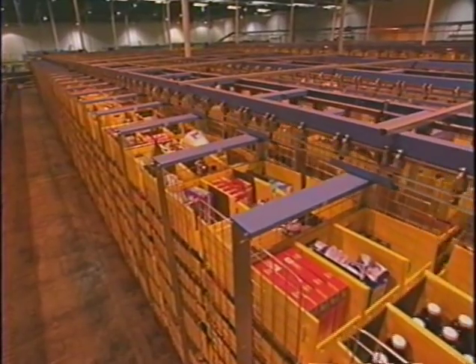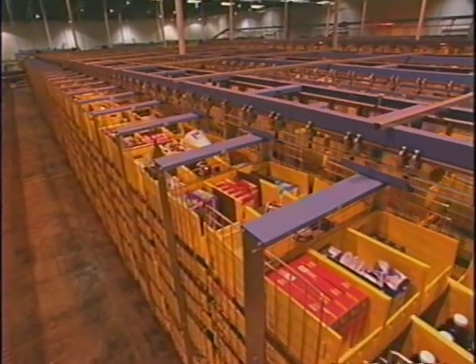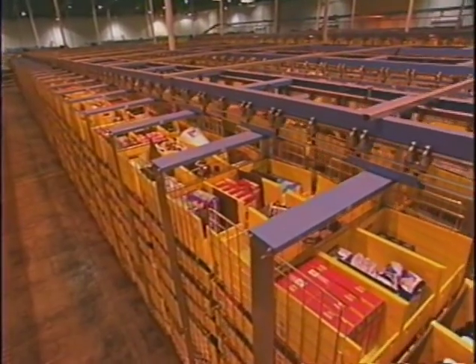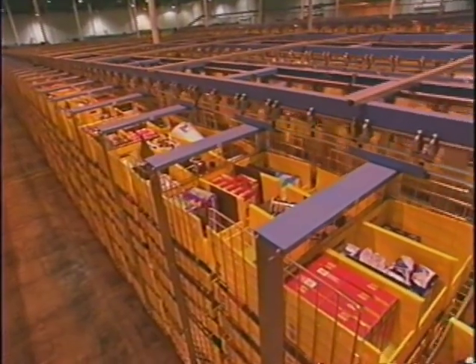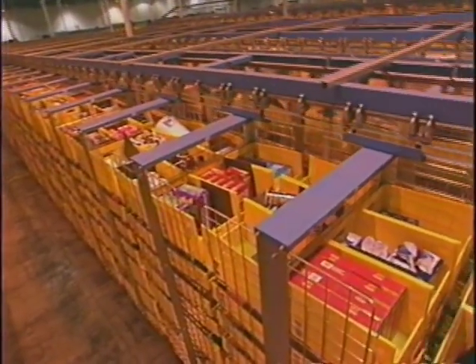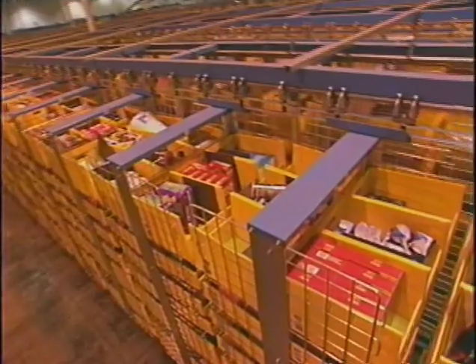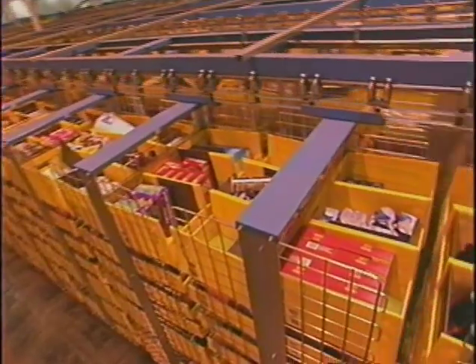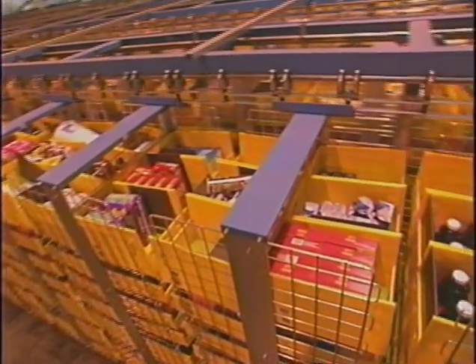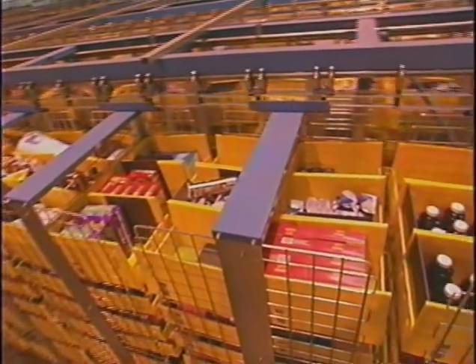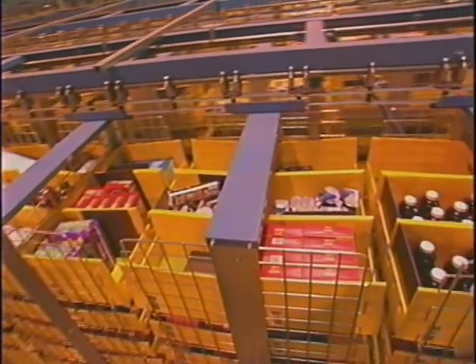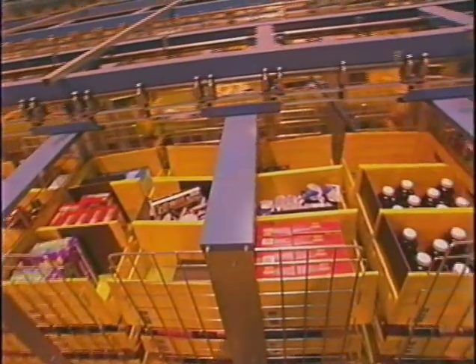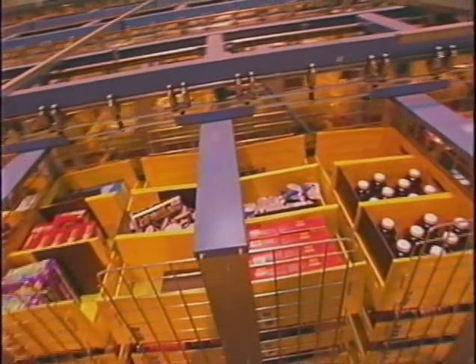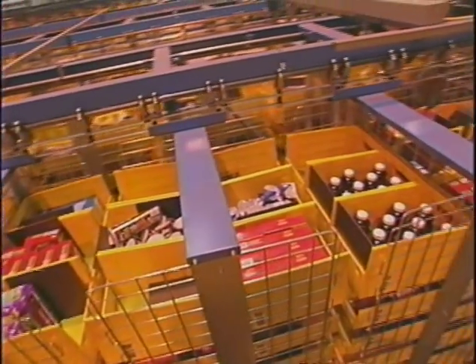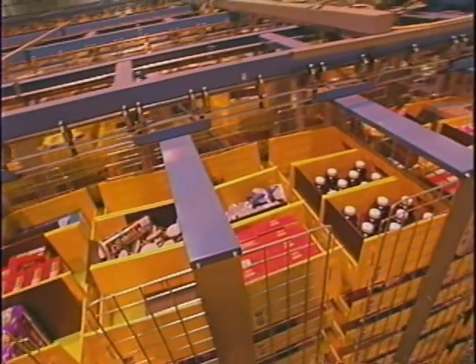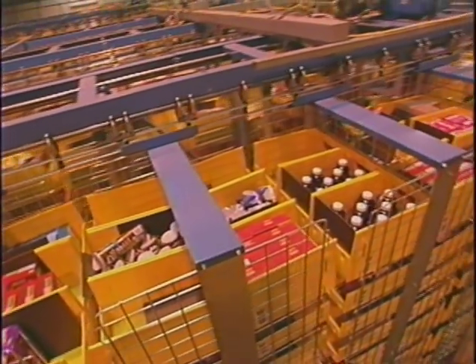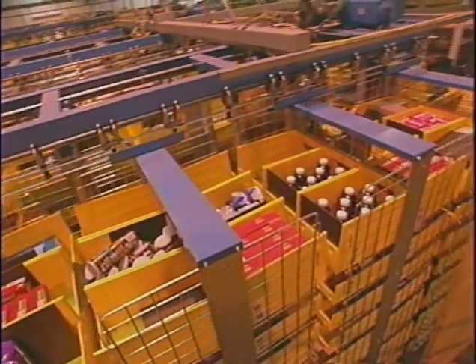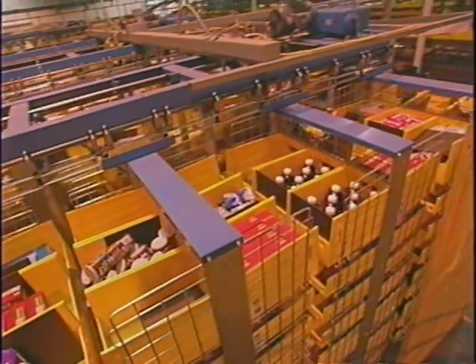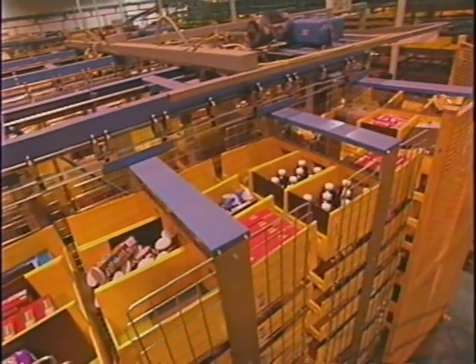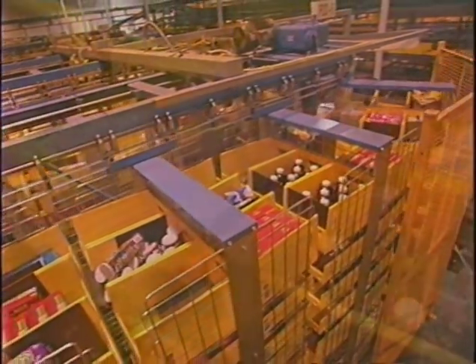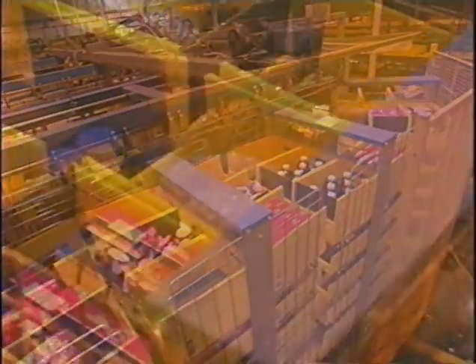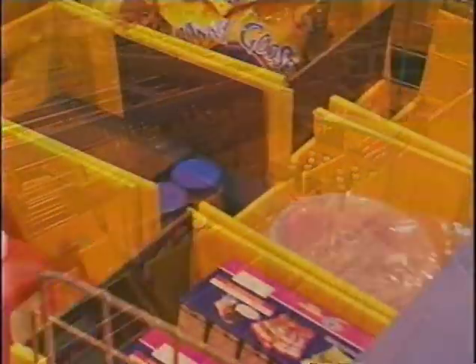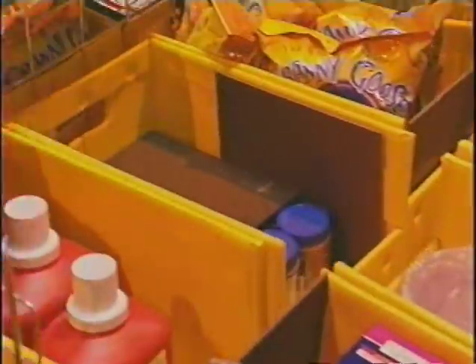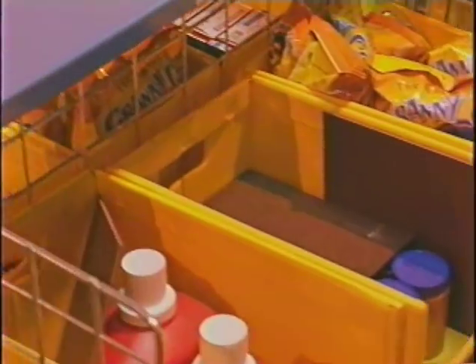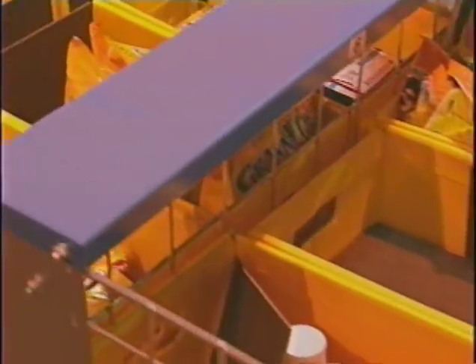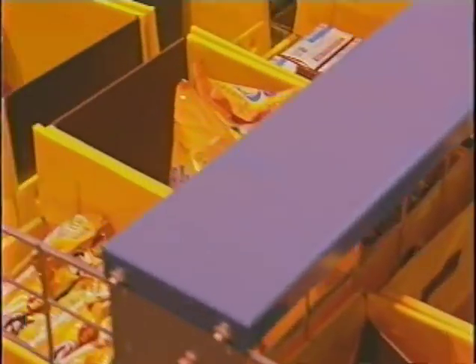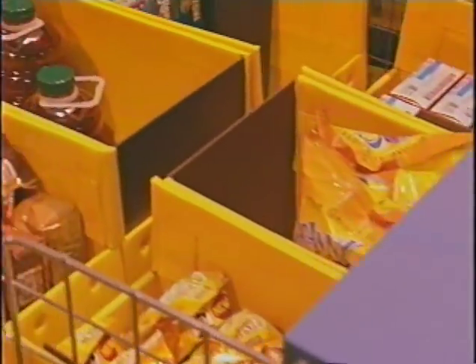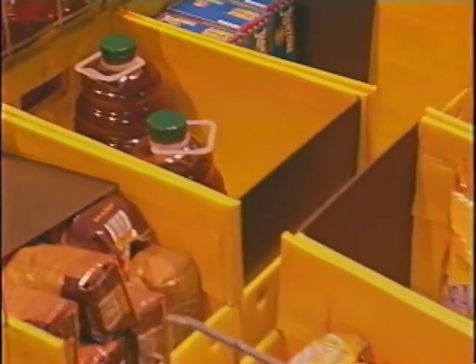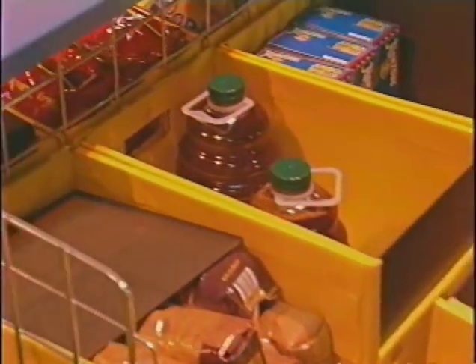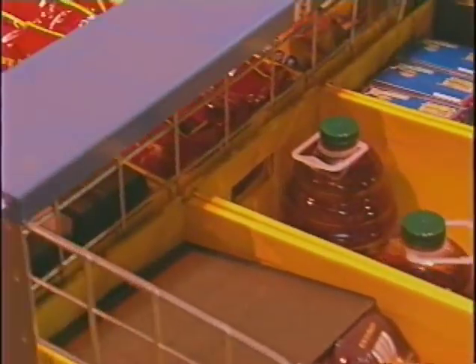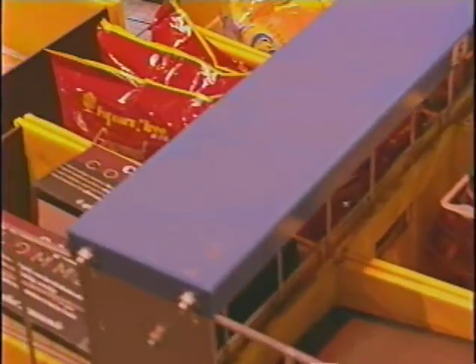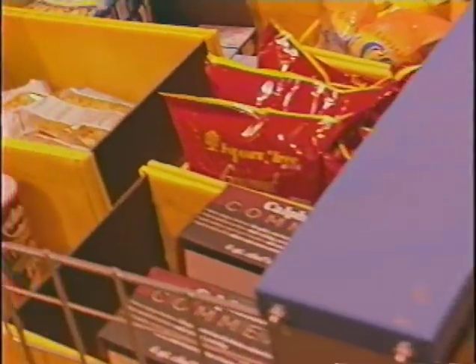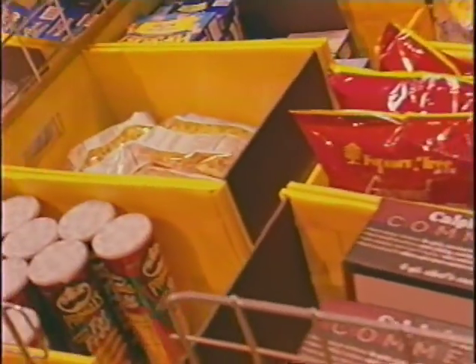Our distribution center can handle up to 50,000 SKUs. The system knows every location and exactly how many of each SKU are on hand at any time.